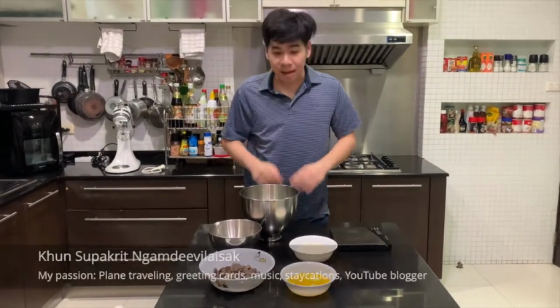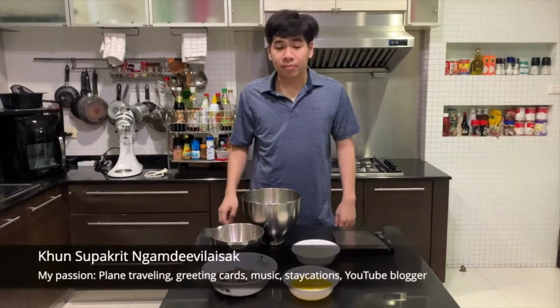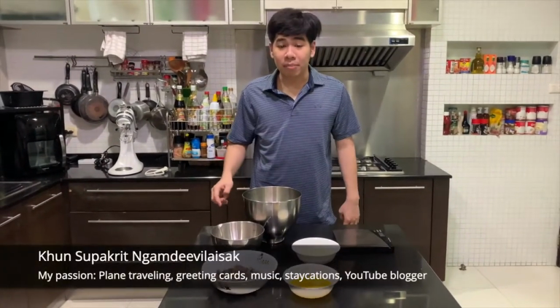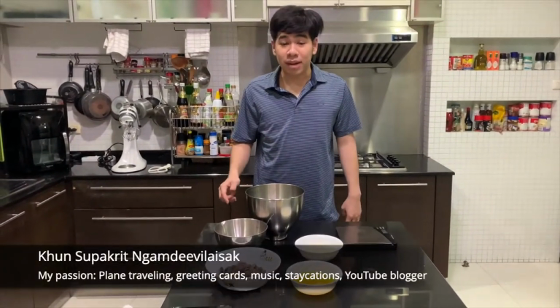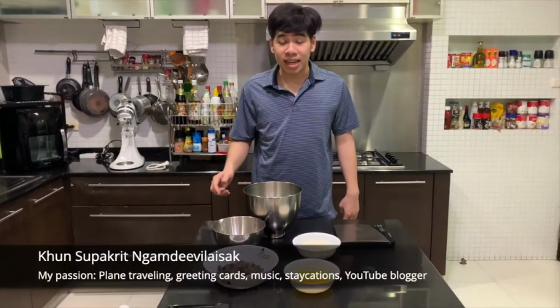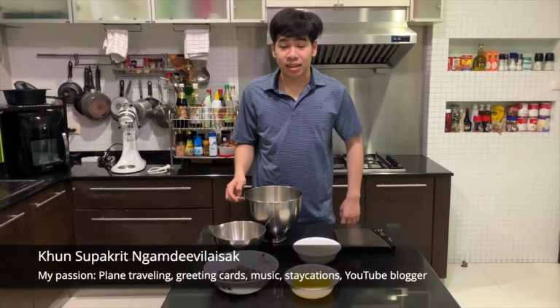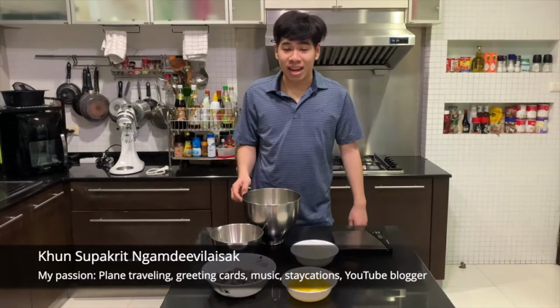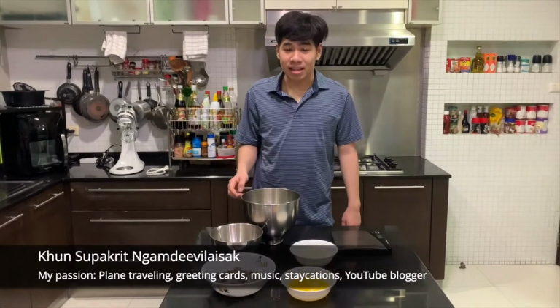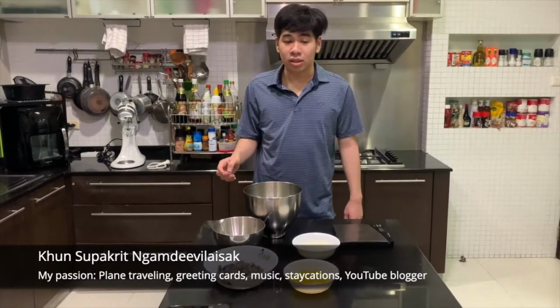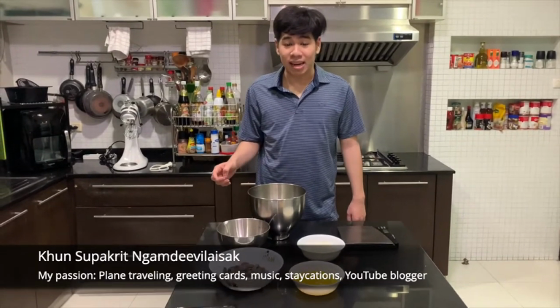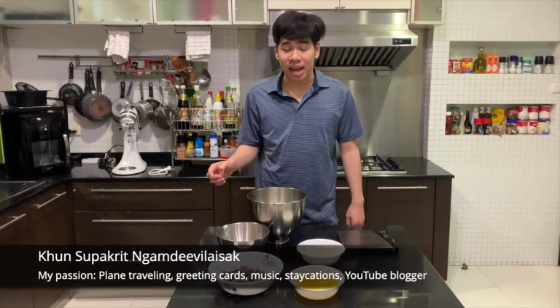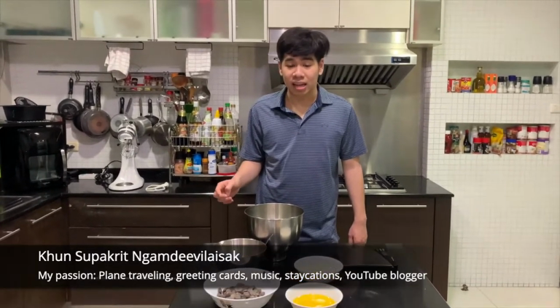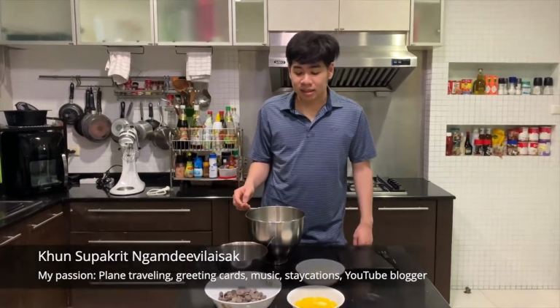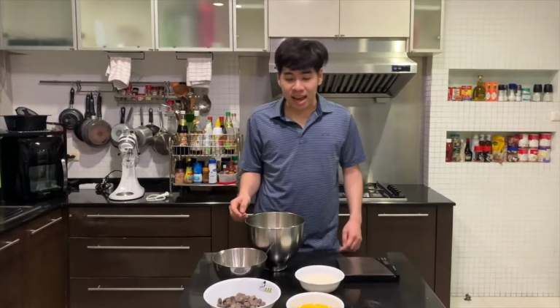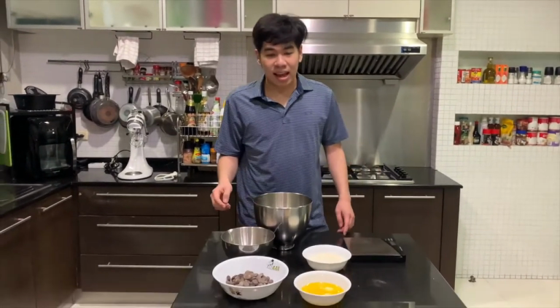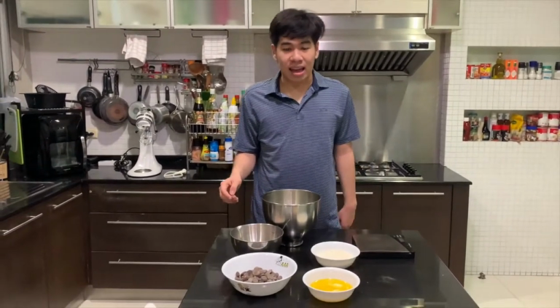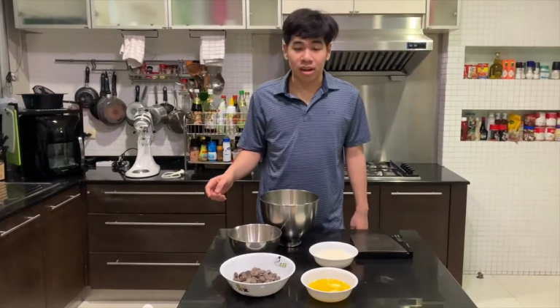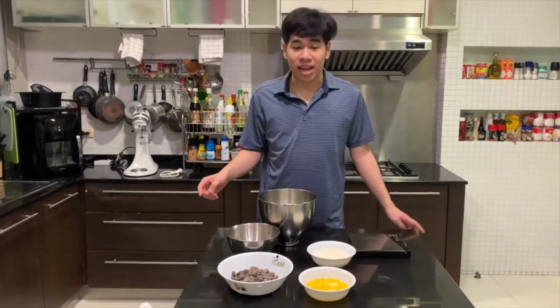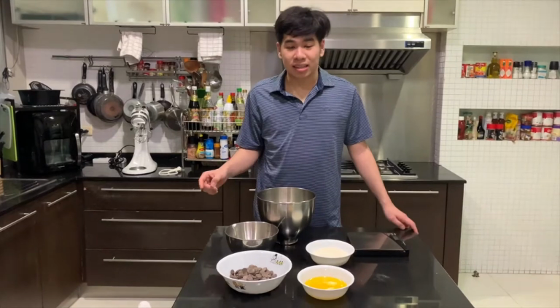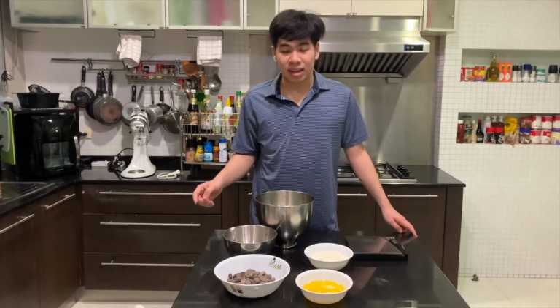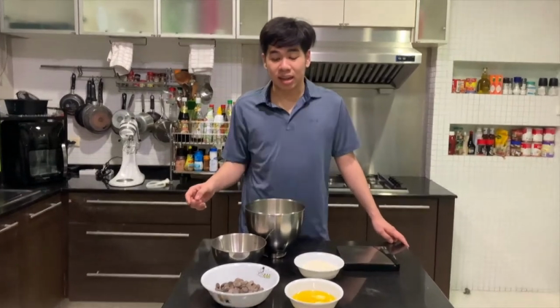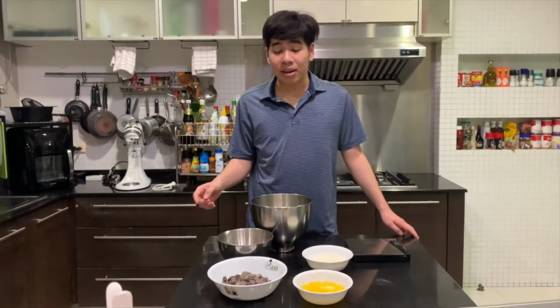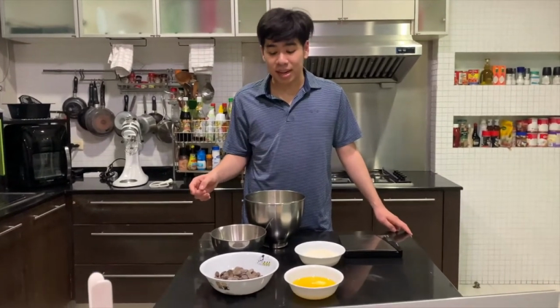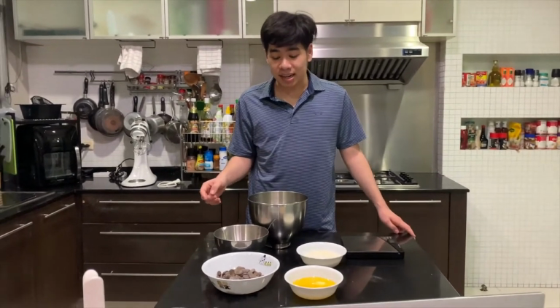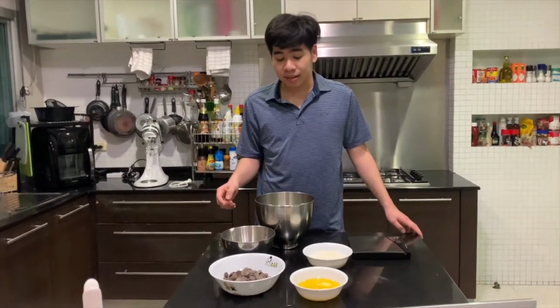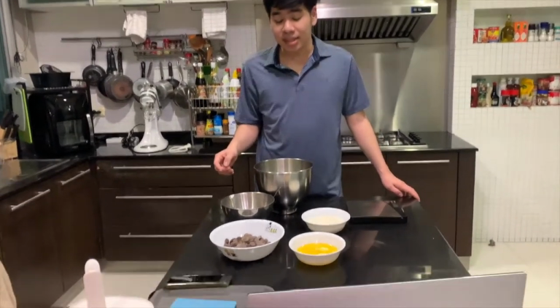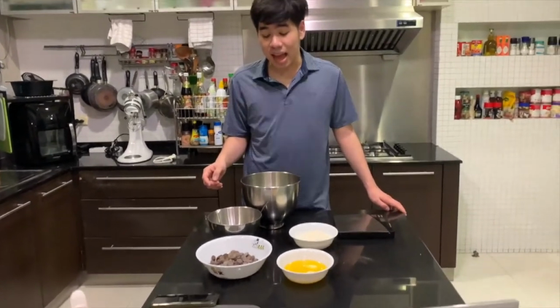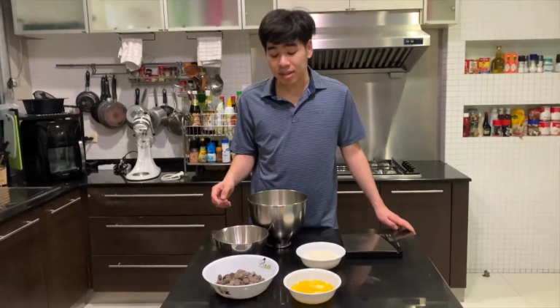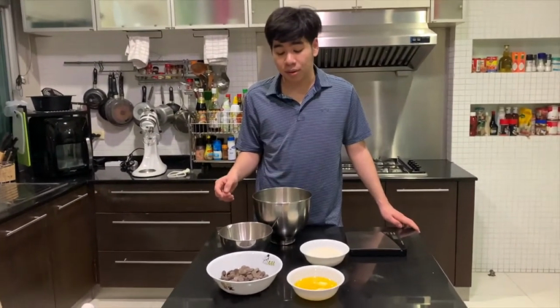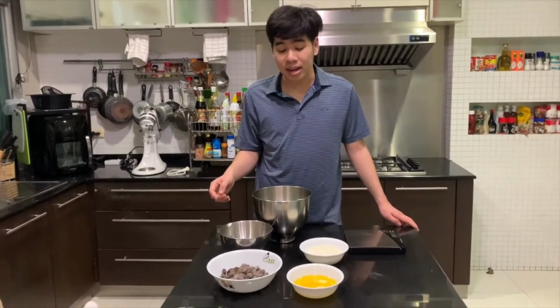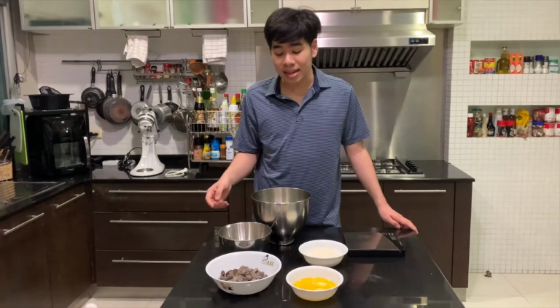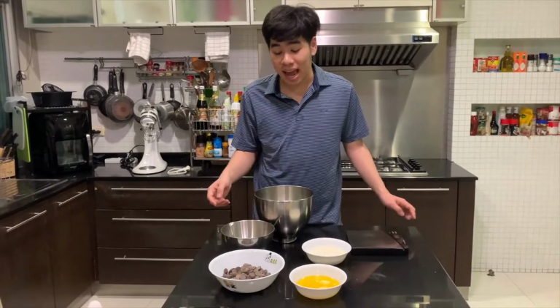Welcome back to my cooking session. My name is Khun Supaki from Bangkok. Today I am thrilled to make chocolate brownies with Snickers. First, I am going to show you what ingredients I have.